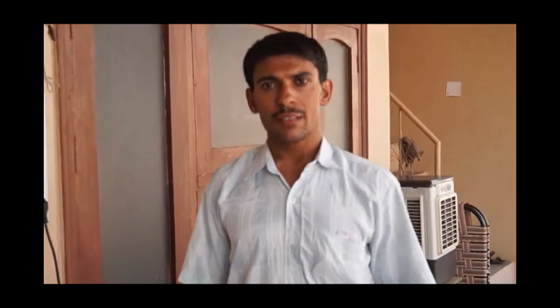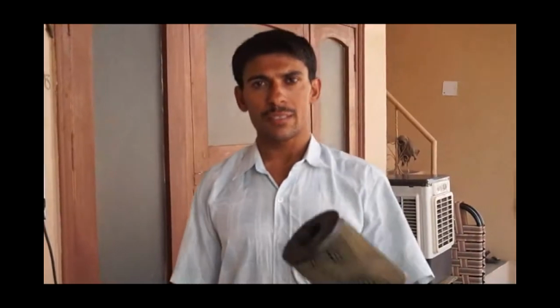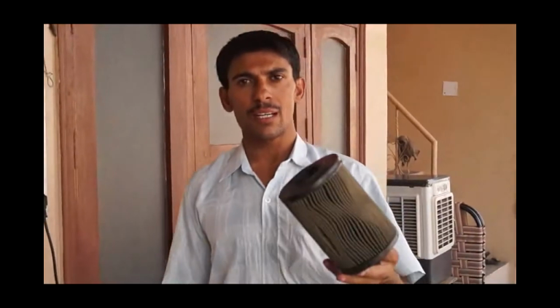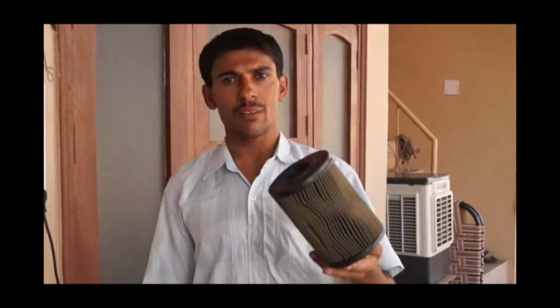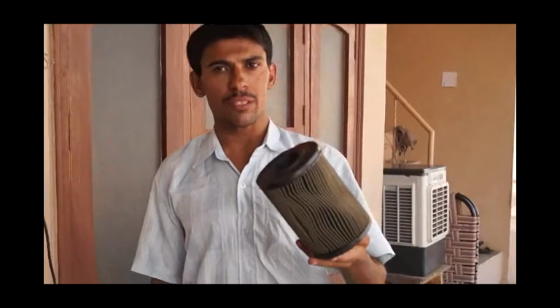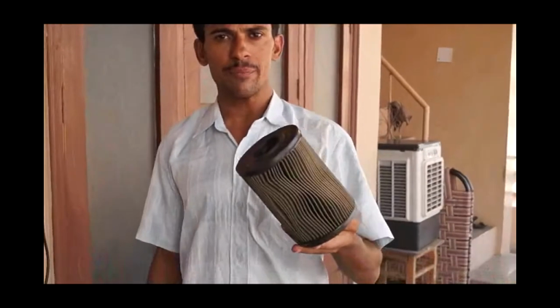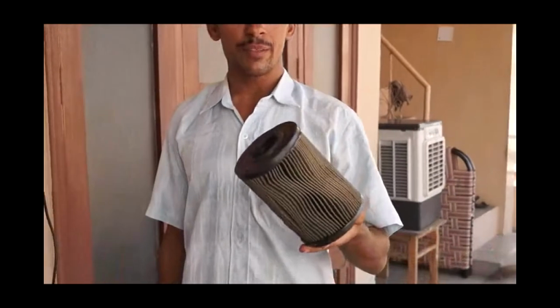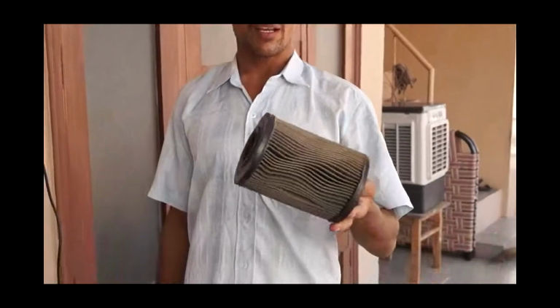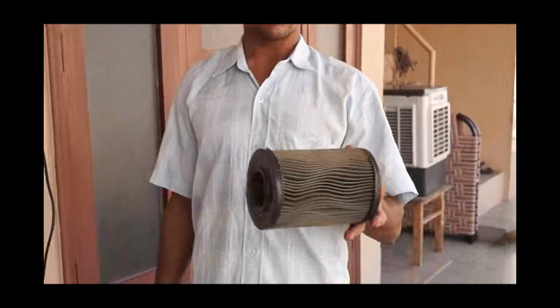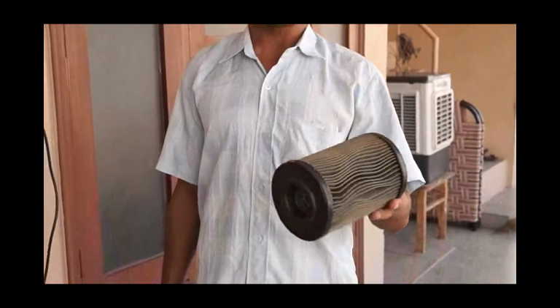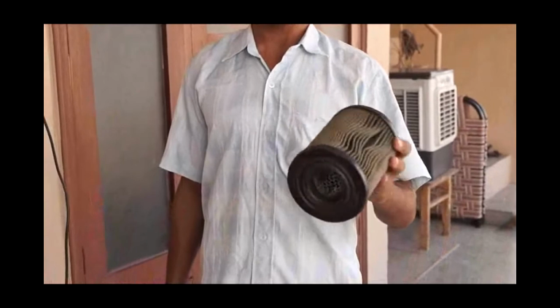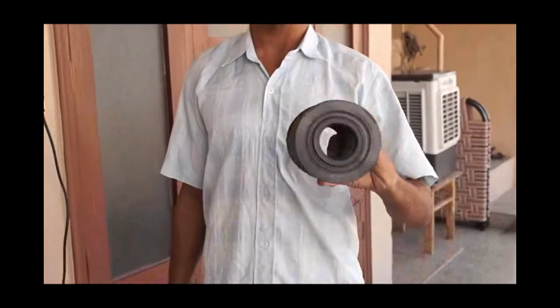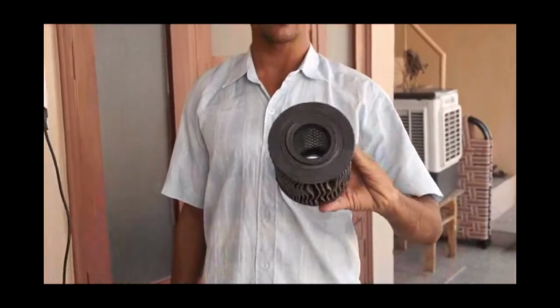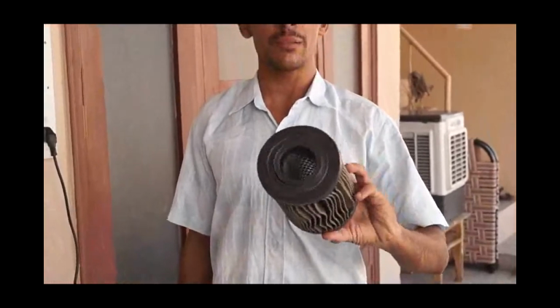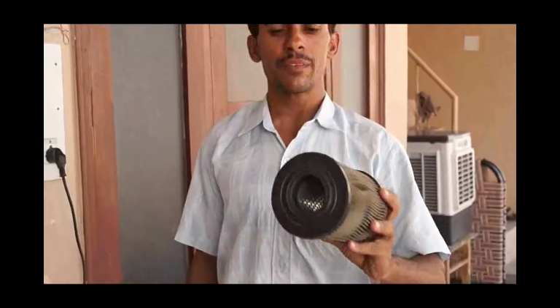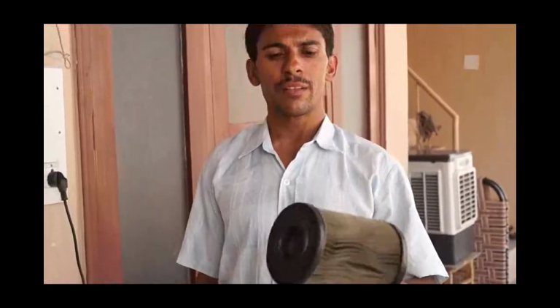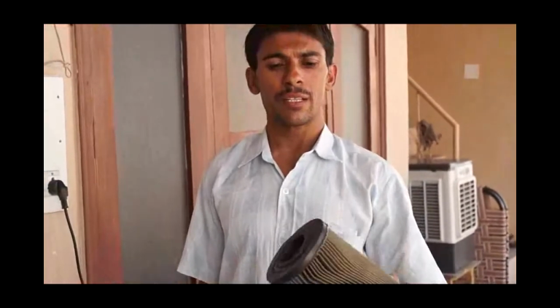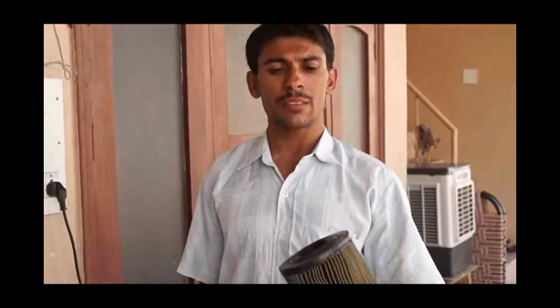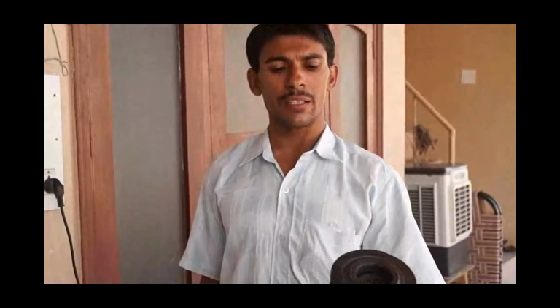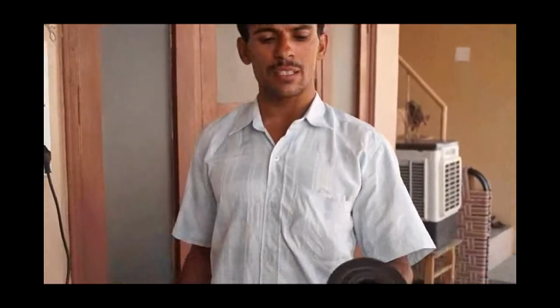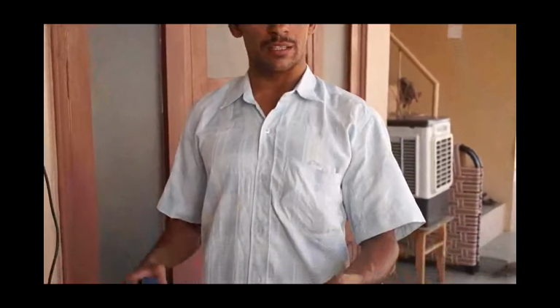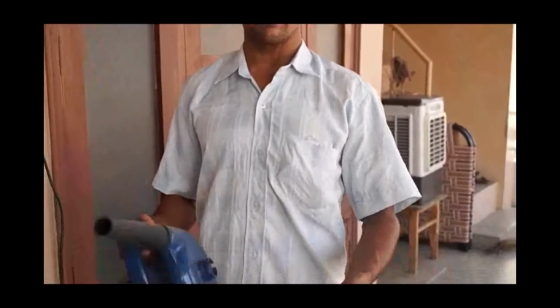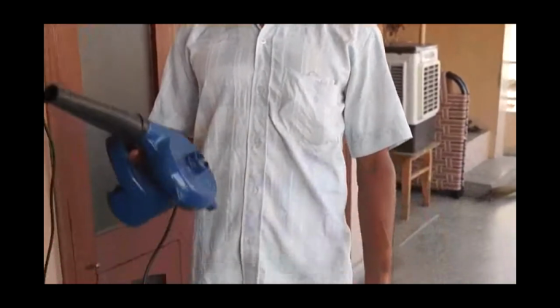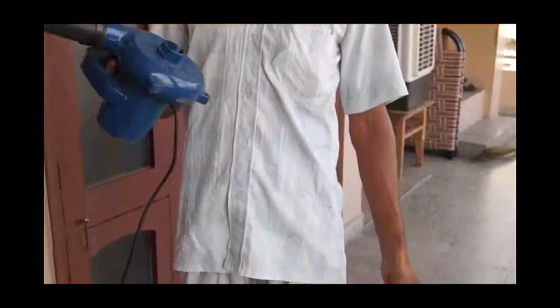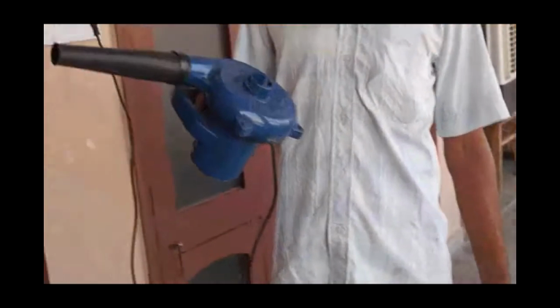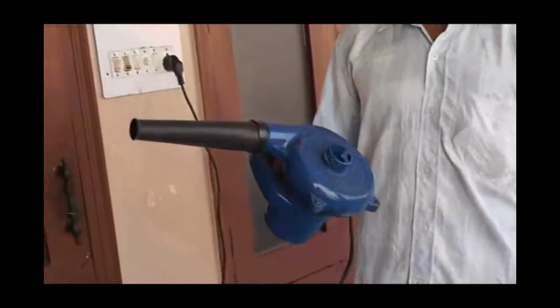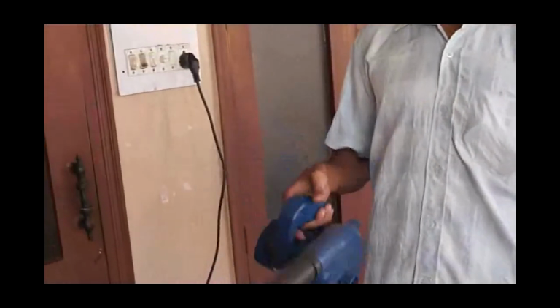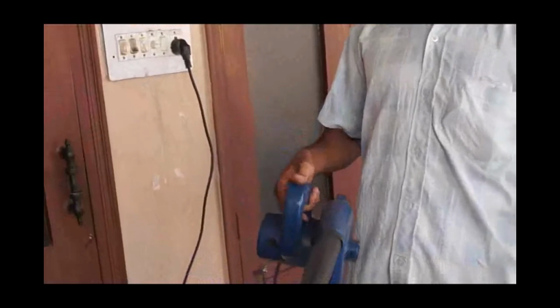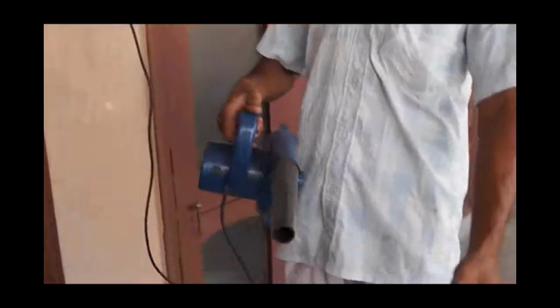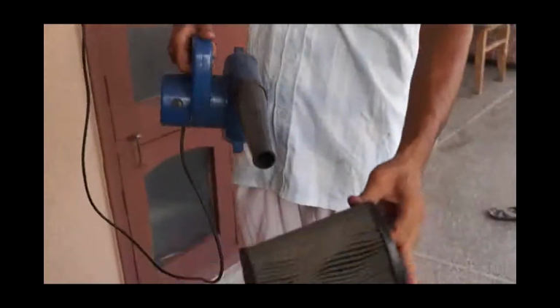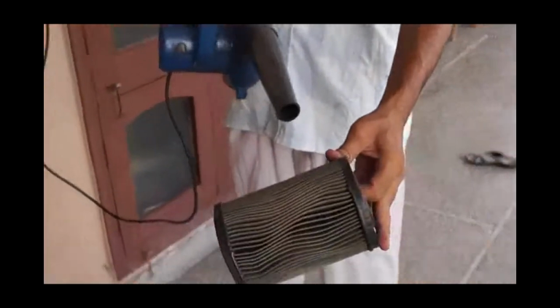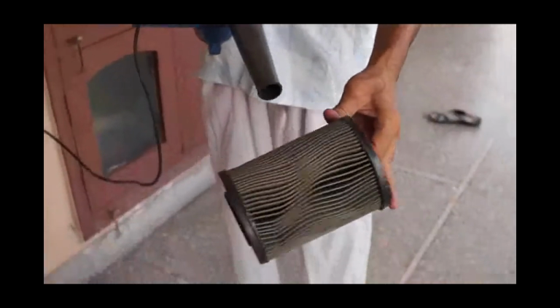This is the air filter, and you are seeing there is dust in it. Just take it and clean this.